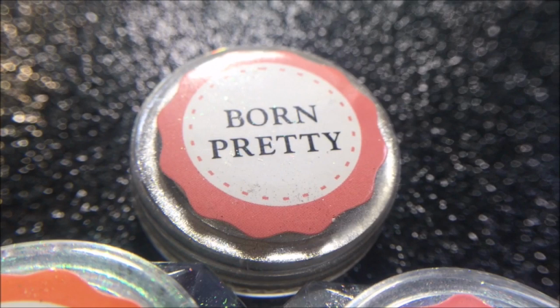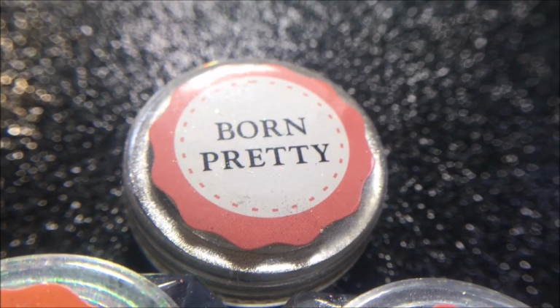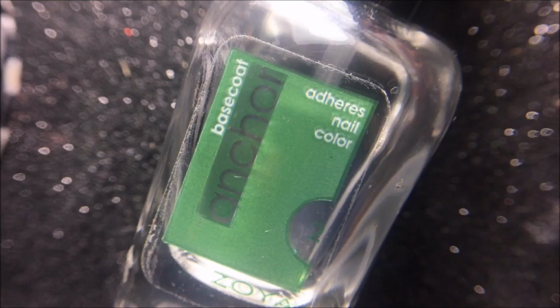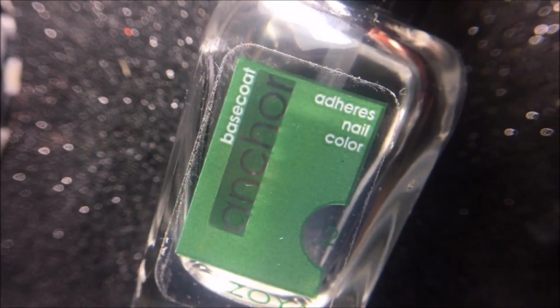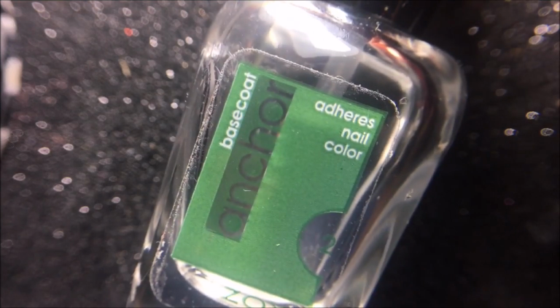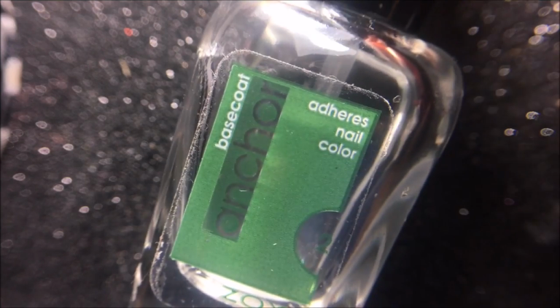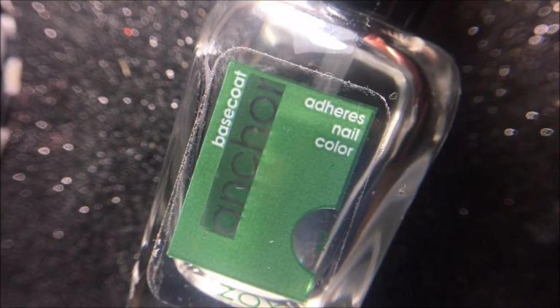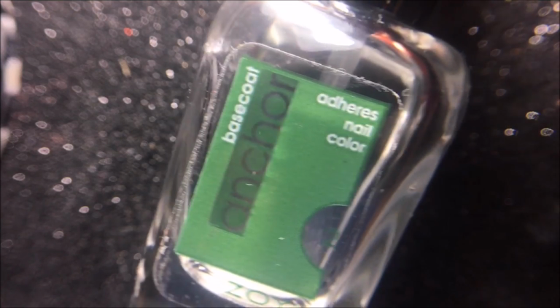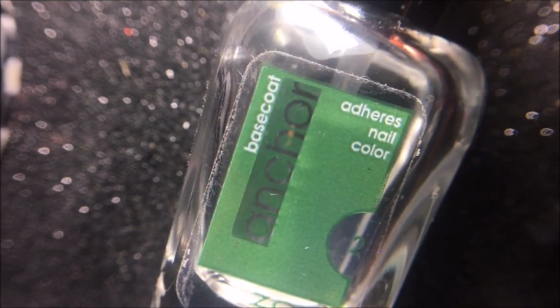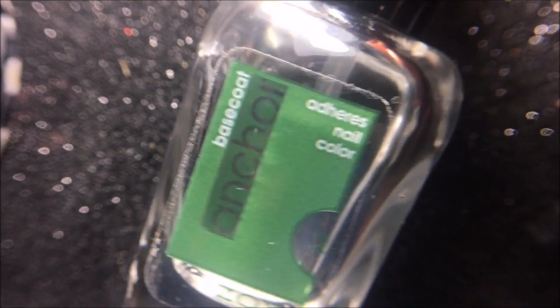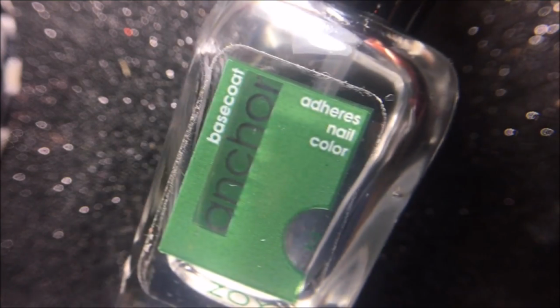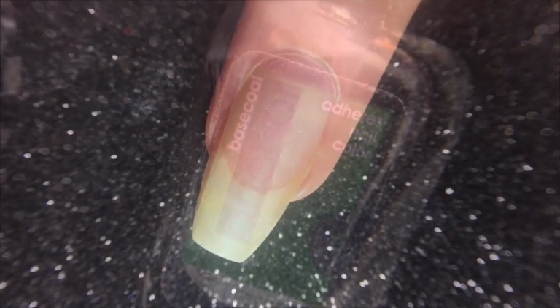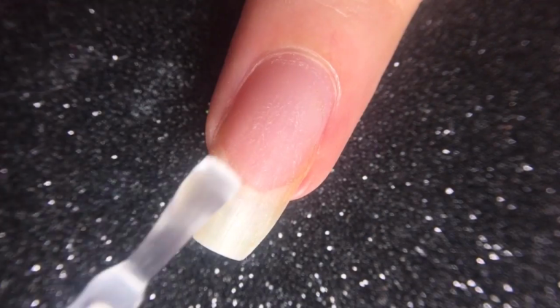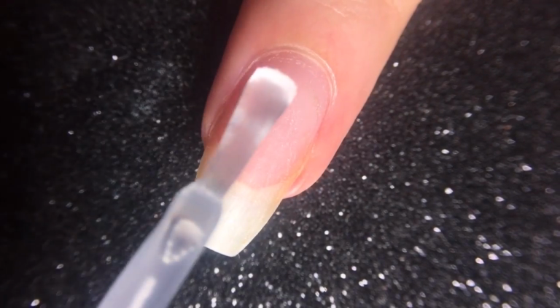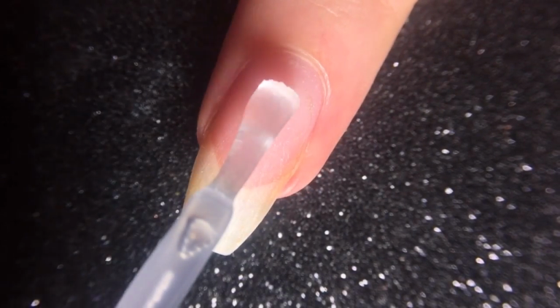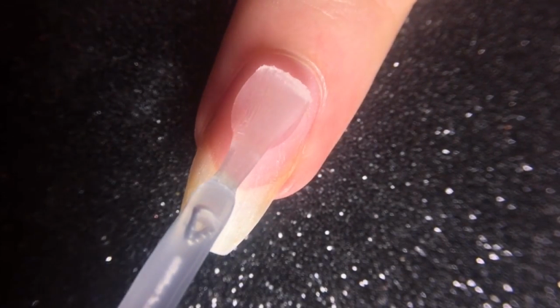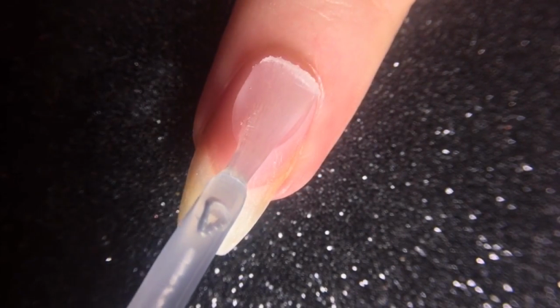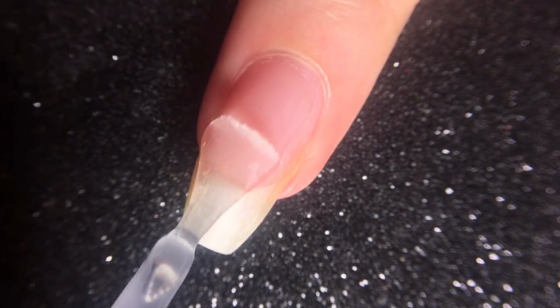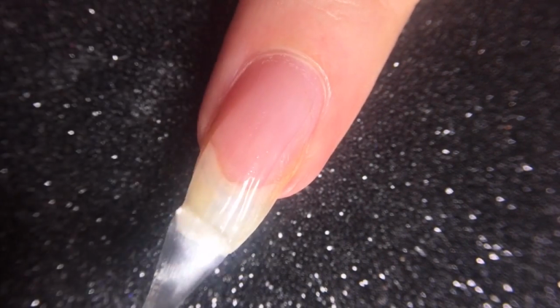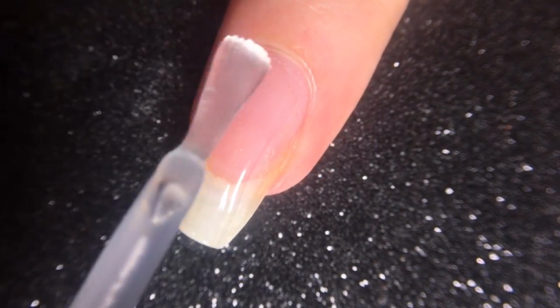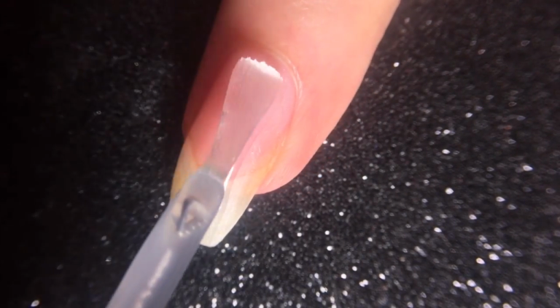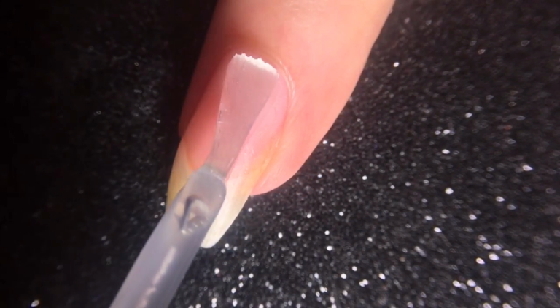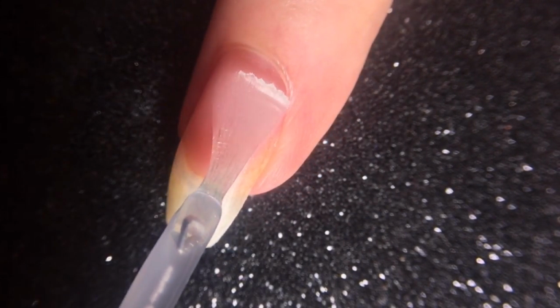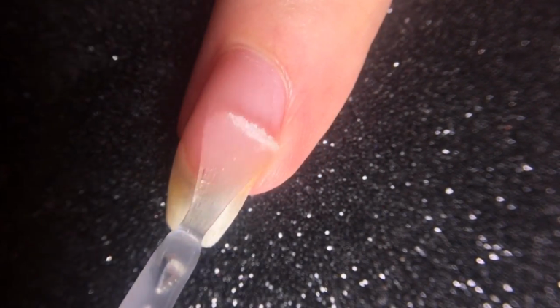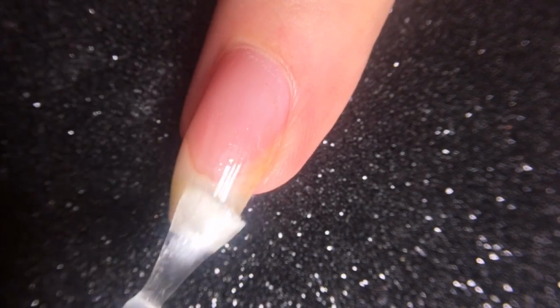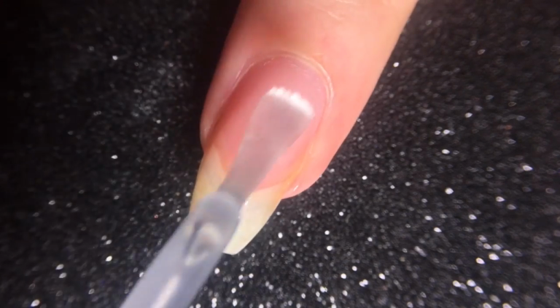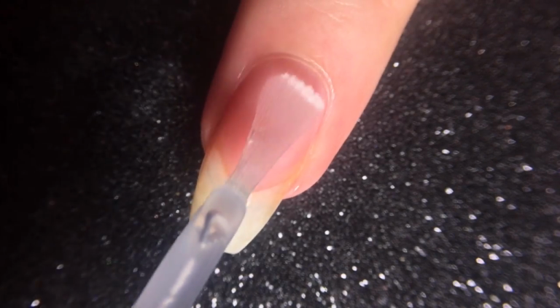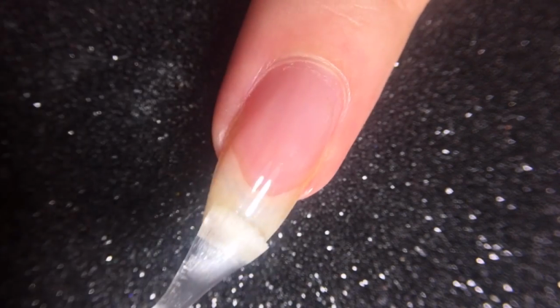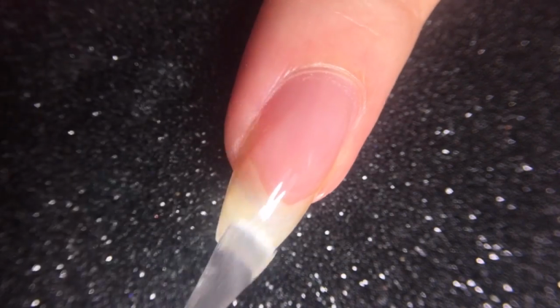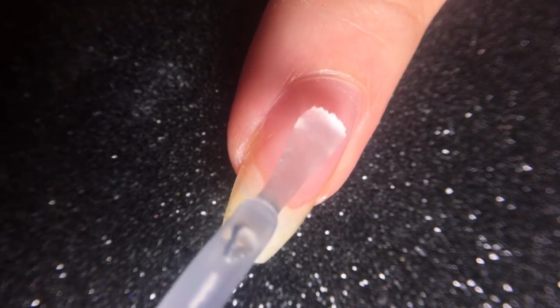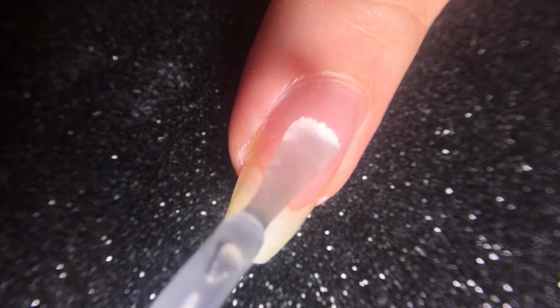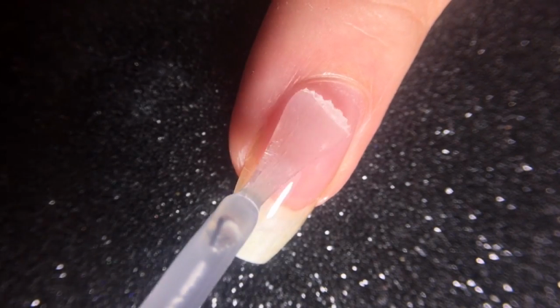Start off by applying your favorite base coat onto your bare nail. Since we're not using gel polish, it's really important to make sure that every single layer of nail polish applied is completely dried before proceeding to the next step.